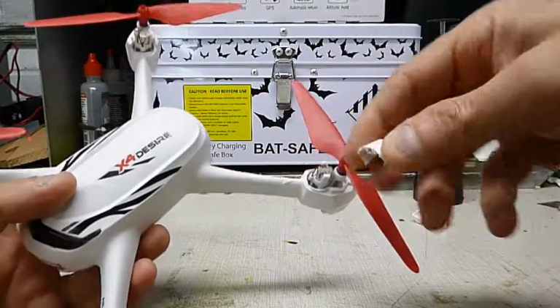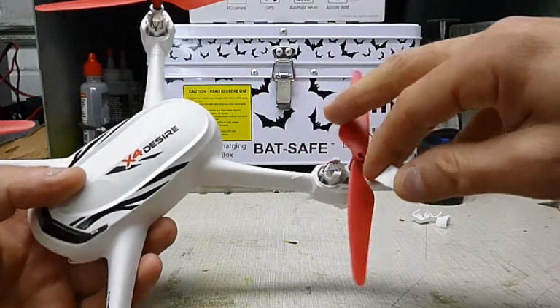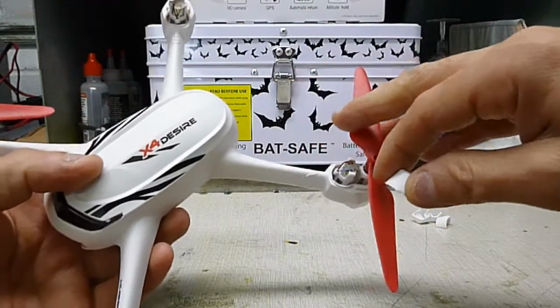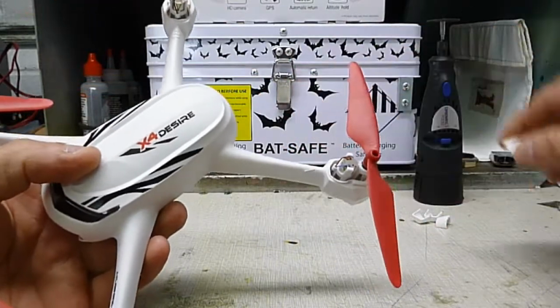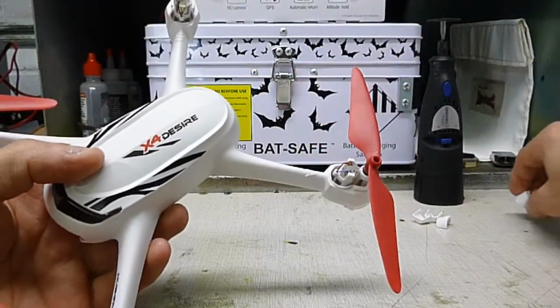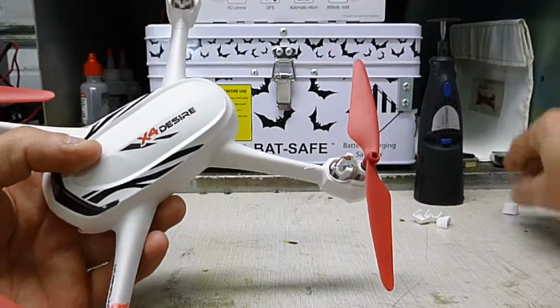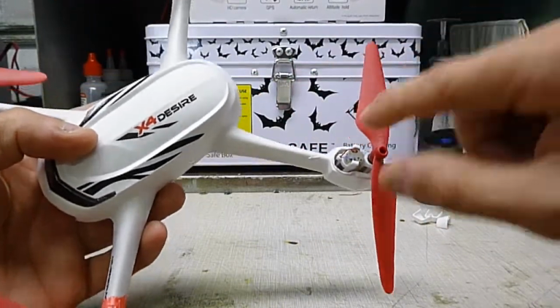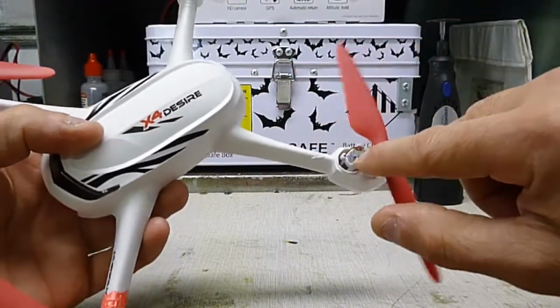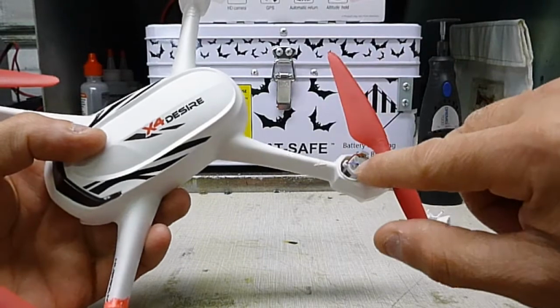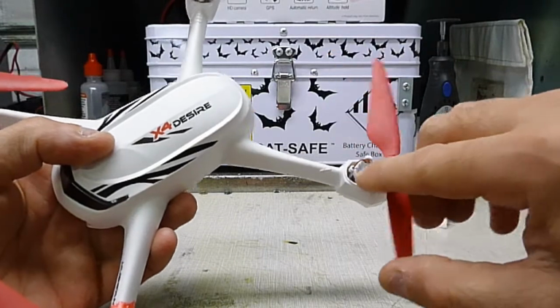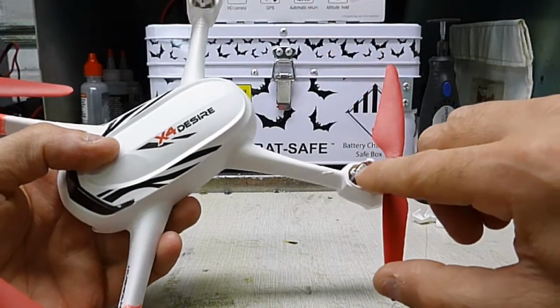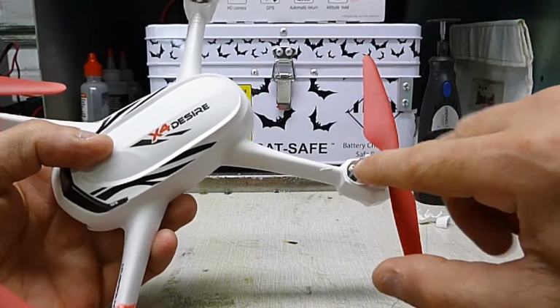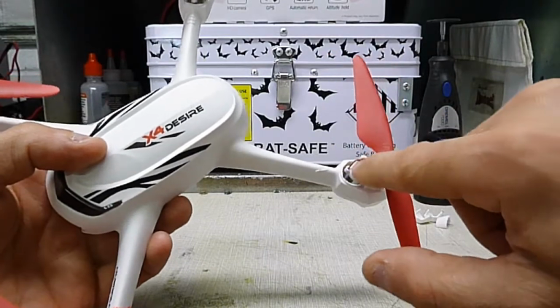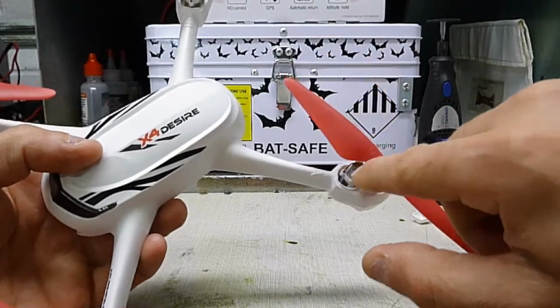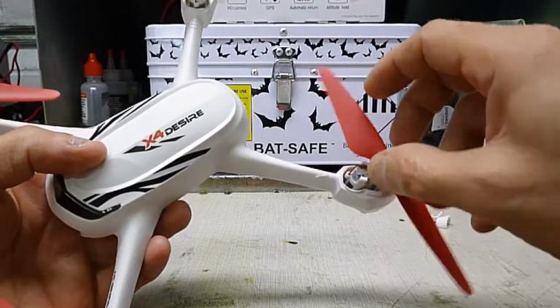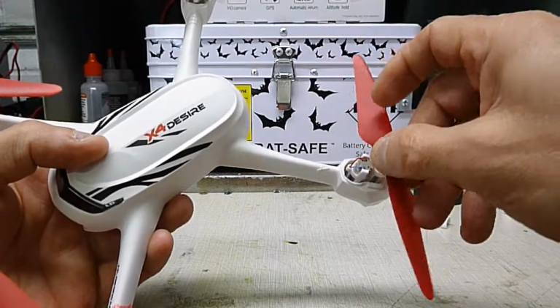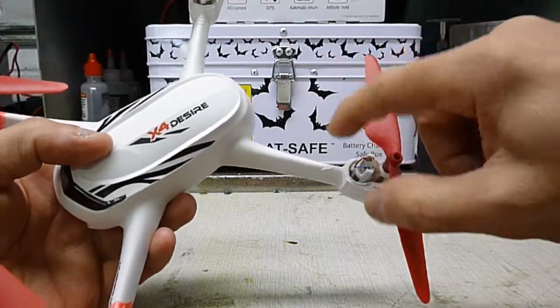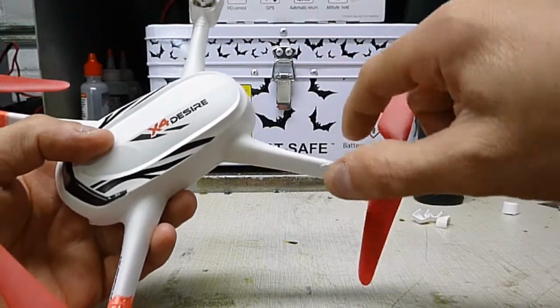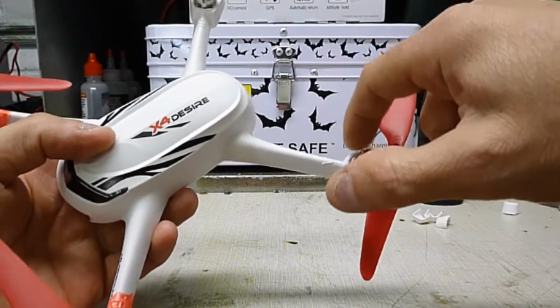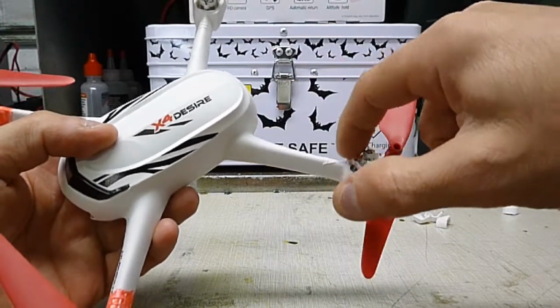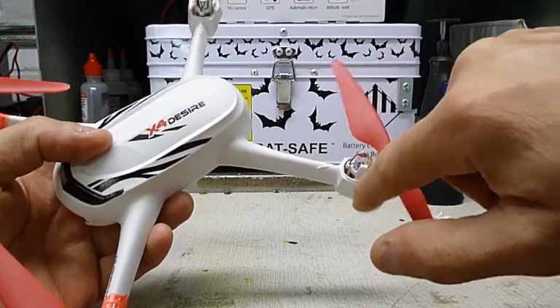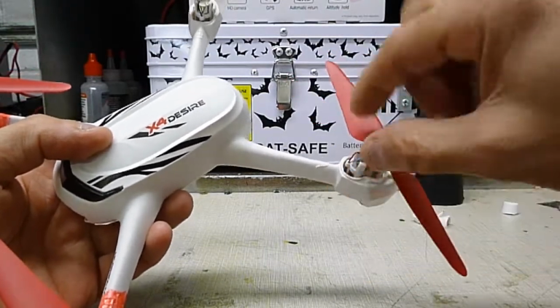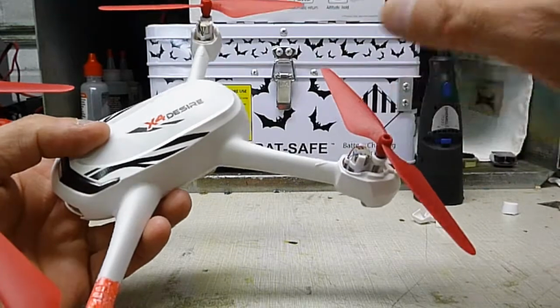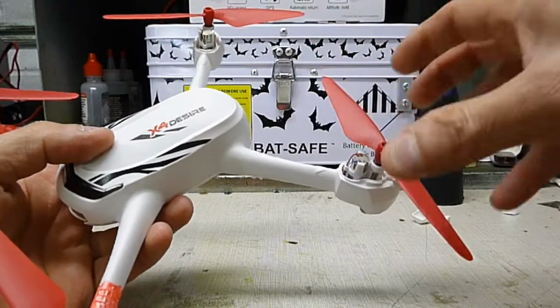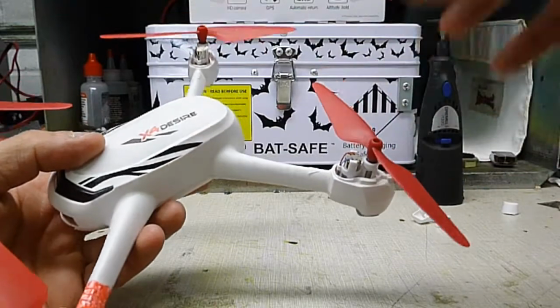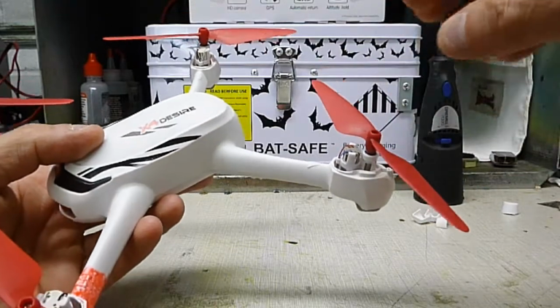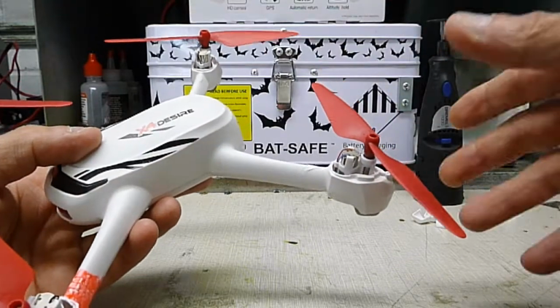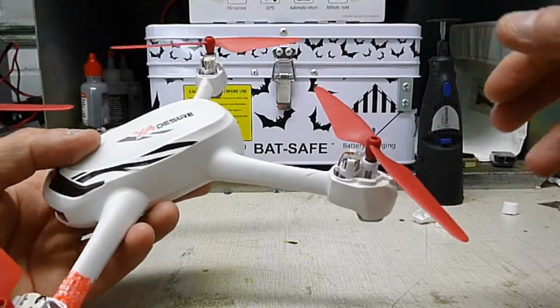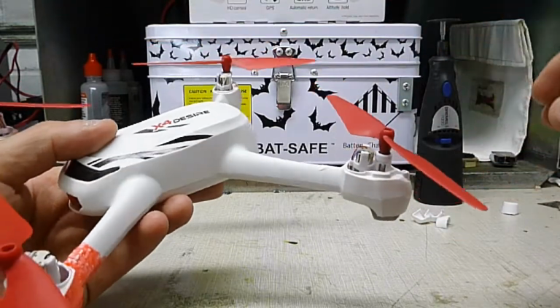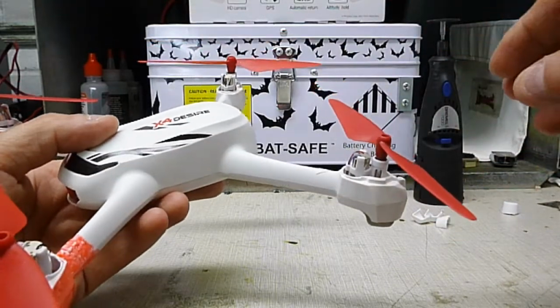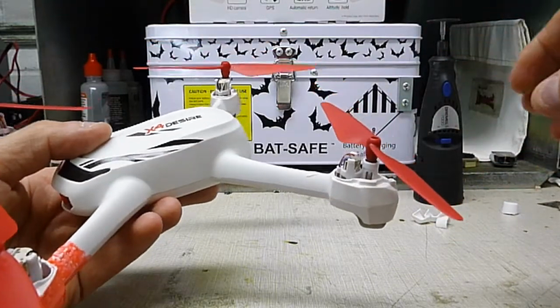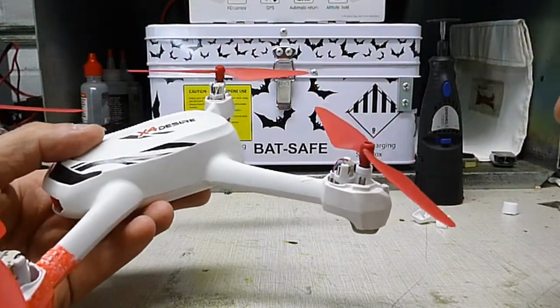And then what that does is it makes the motor open. There's two holes in the motor, and then air flows around the motor better from the props and it'll cool it down better.